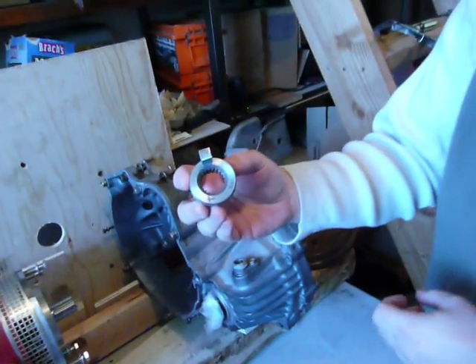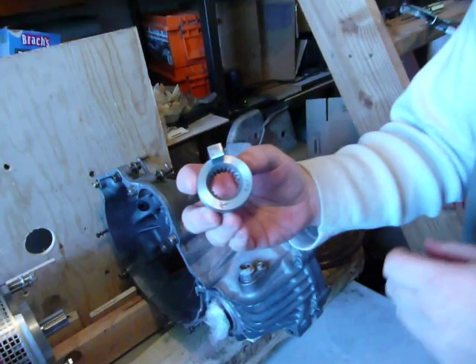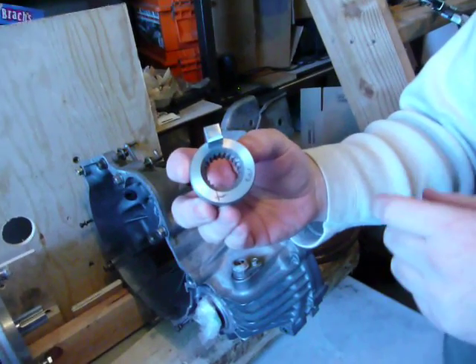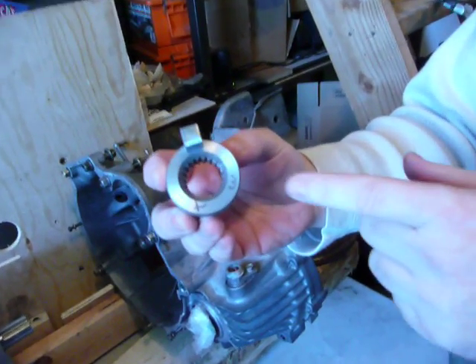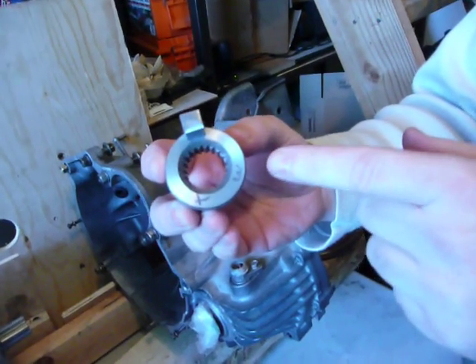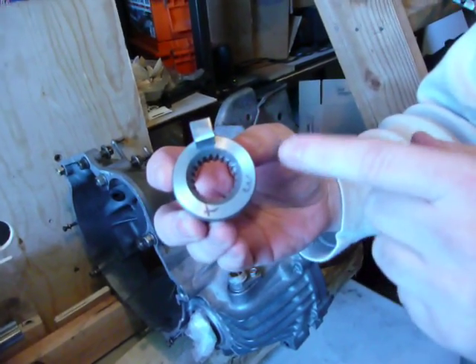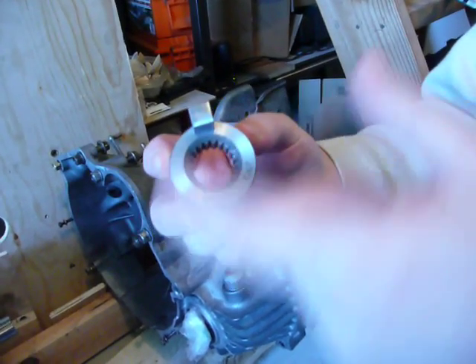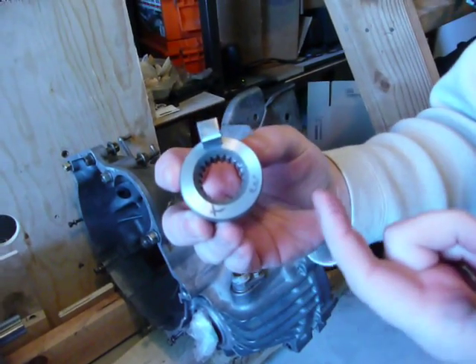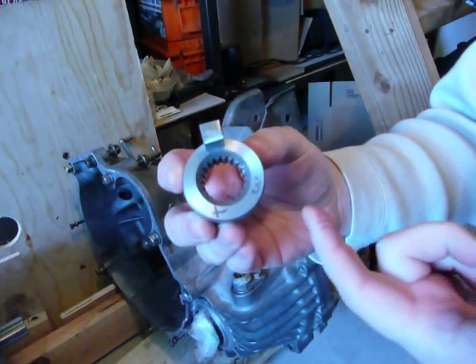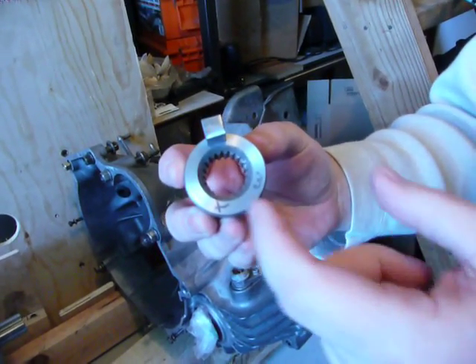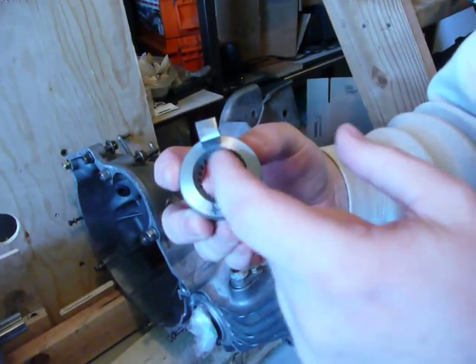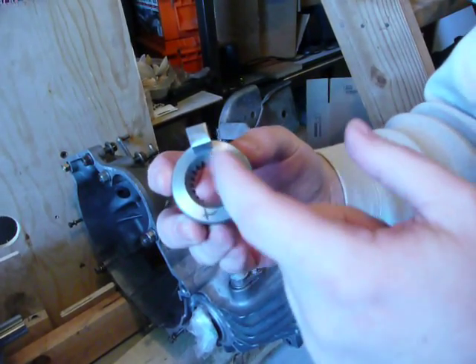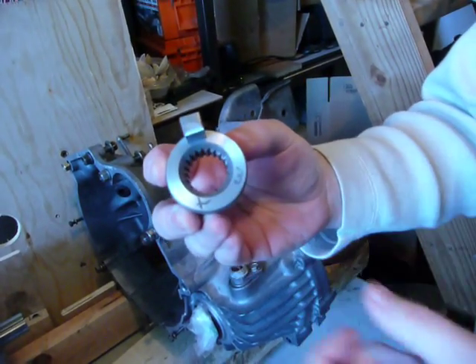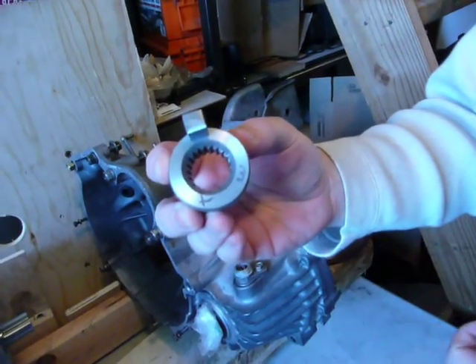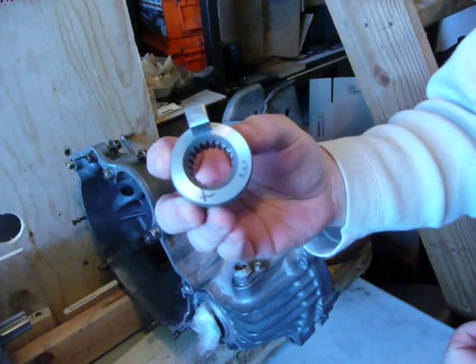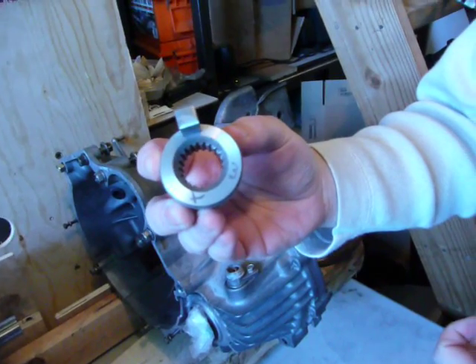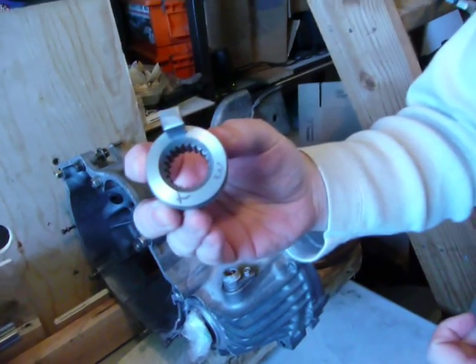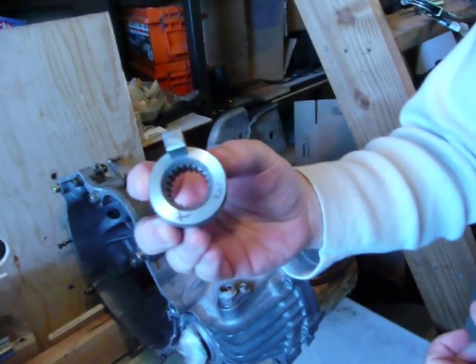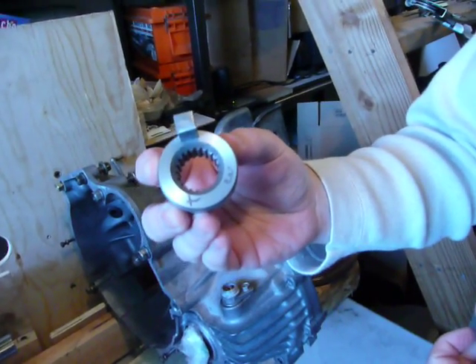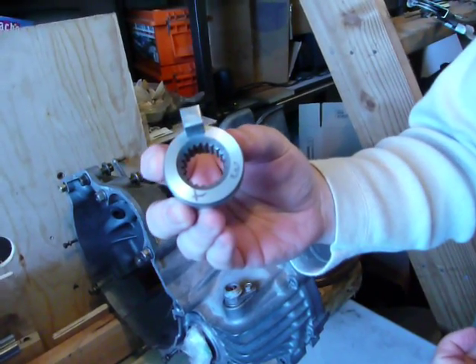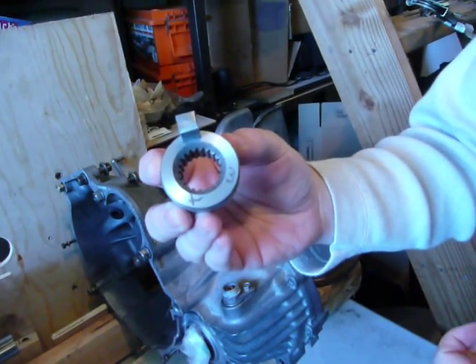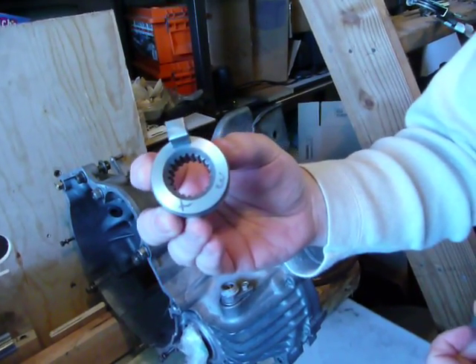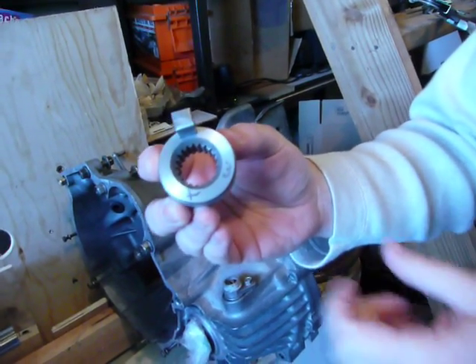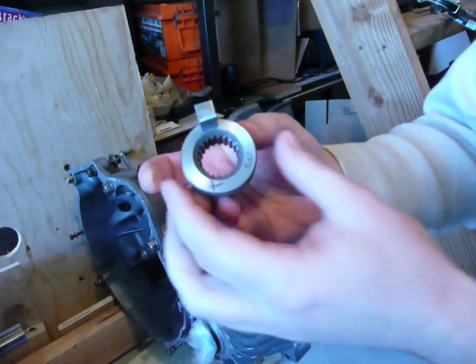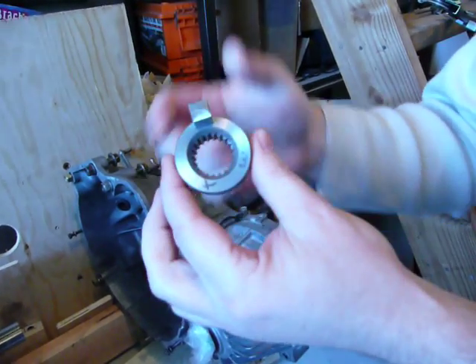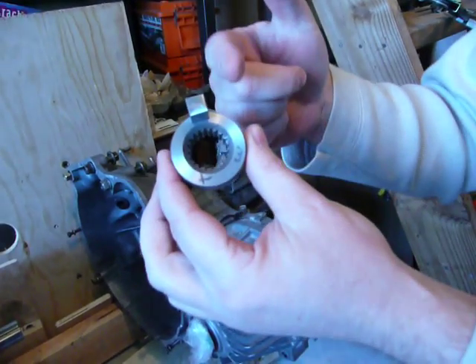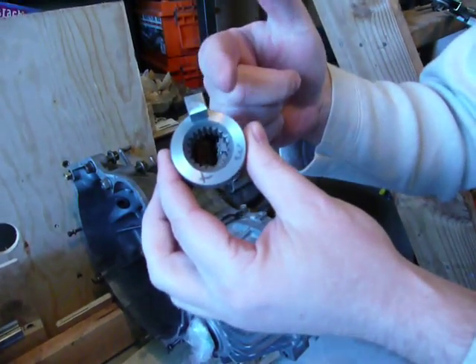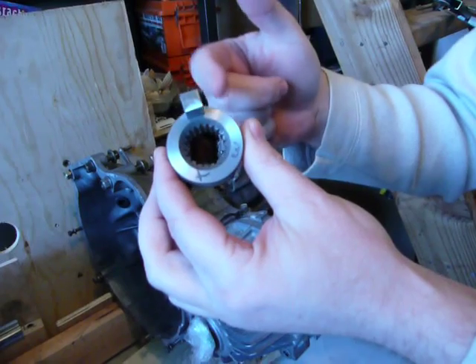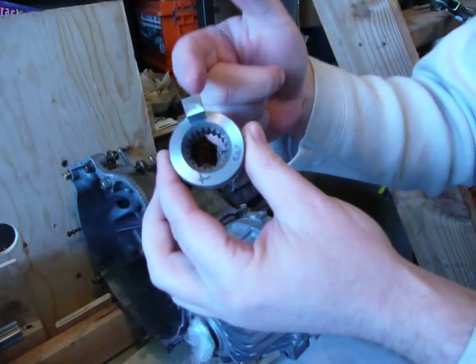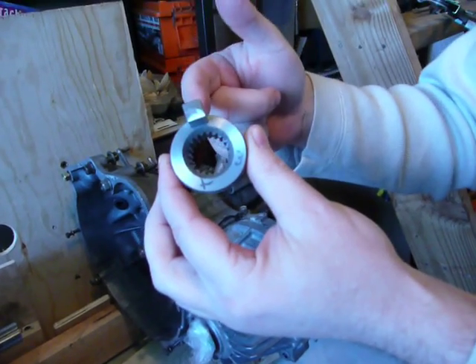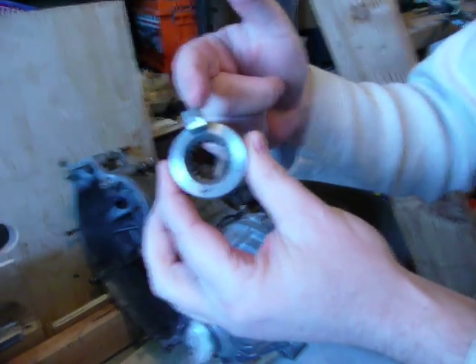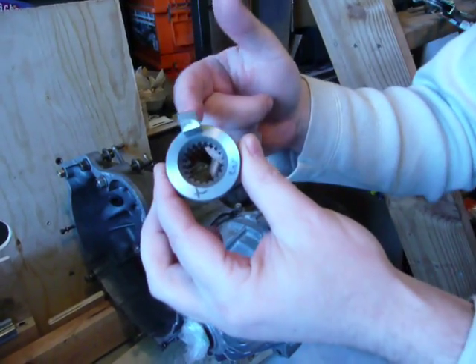You can see here that what's remaining of the clutch has the spline socket inside, so it'll fit over the spline because it's the original clutch. We also had a machinist cut a key in it so we could have a key fit in.